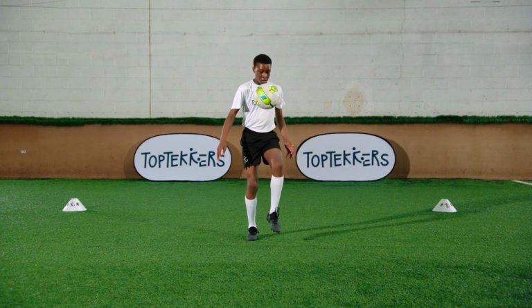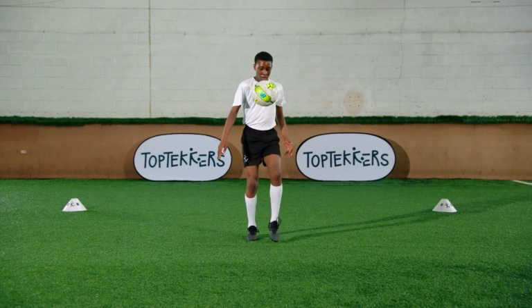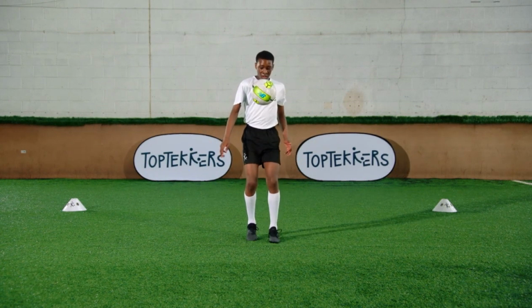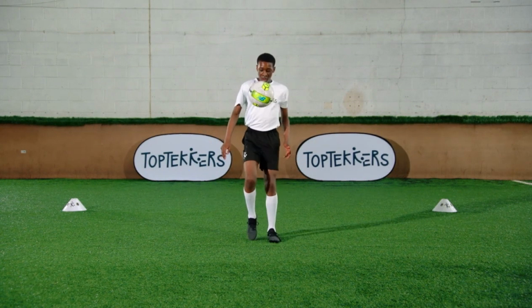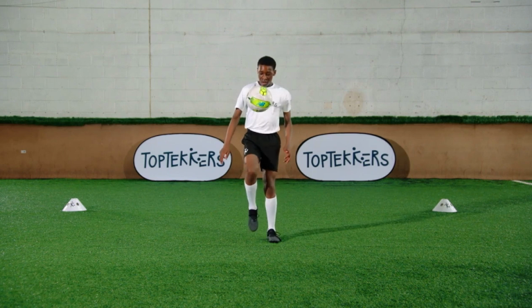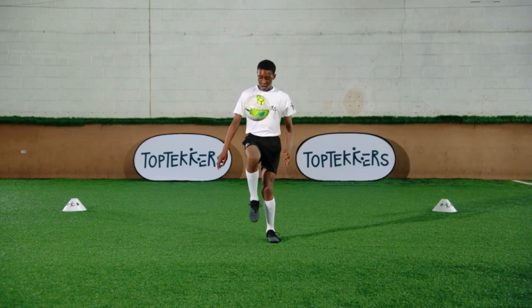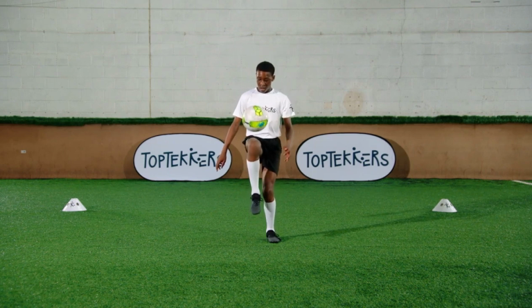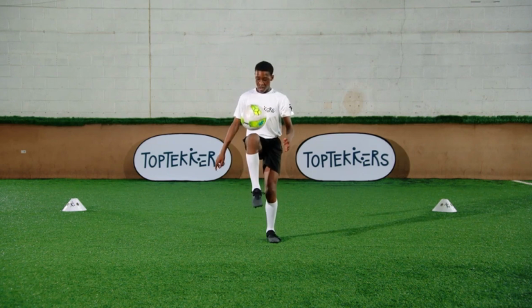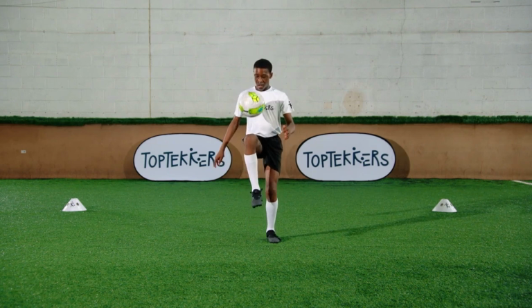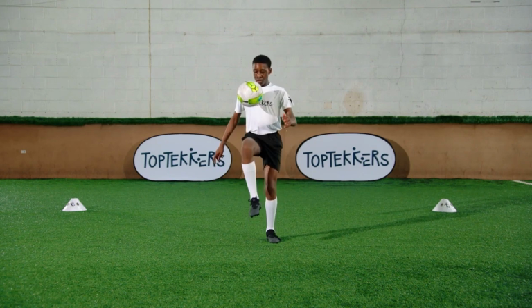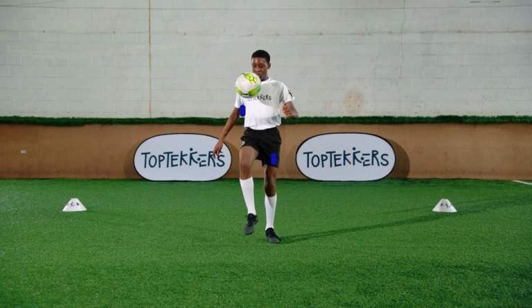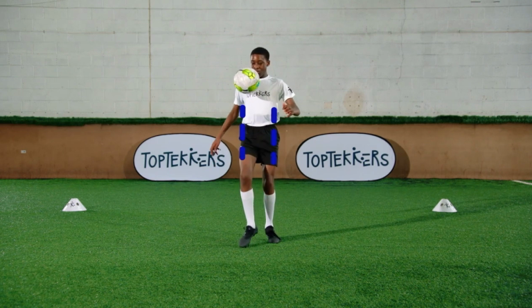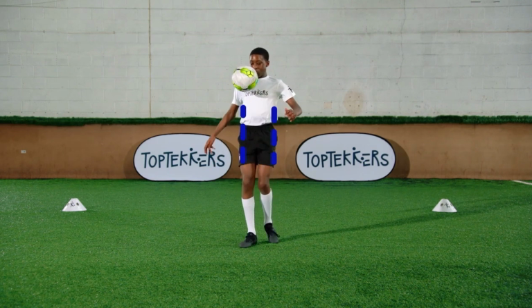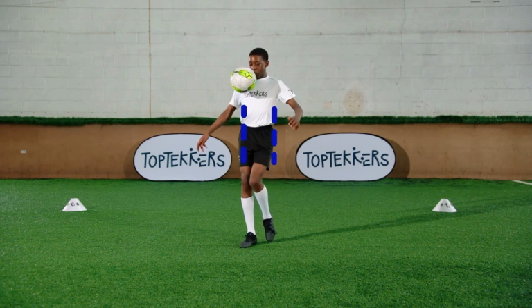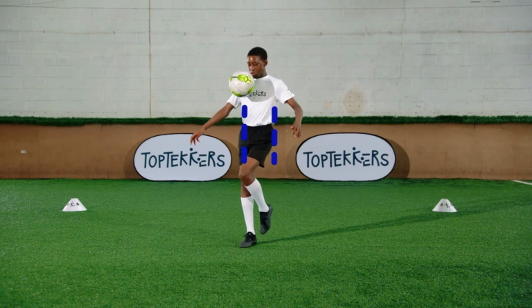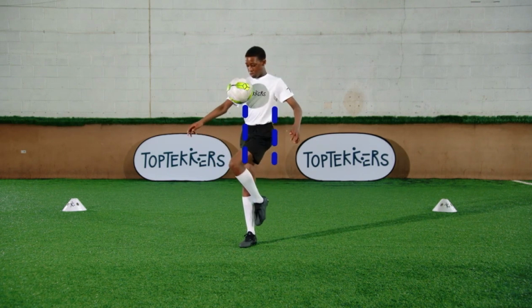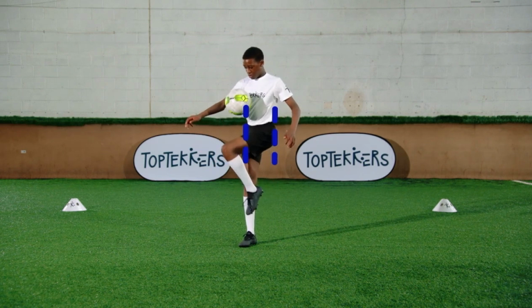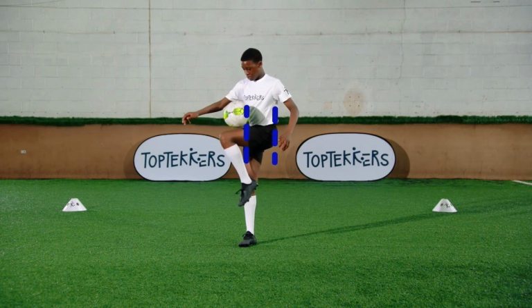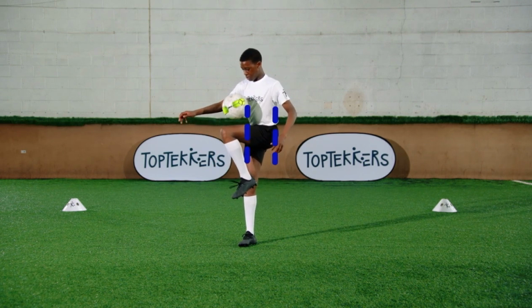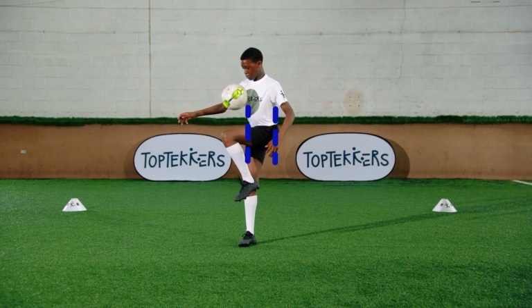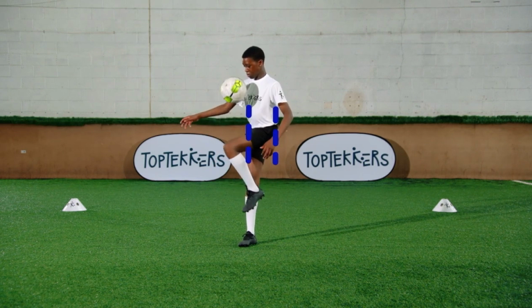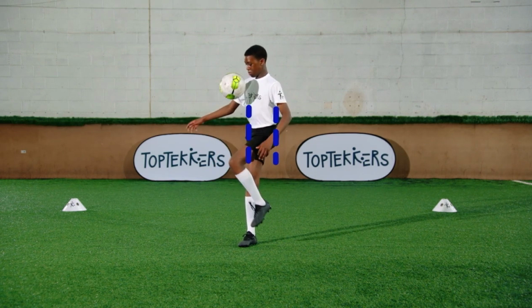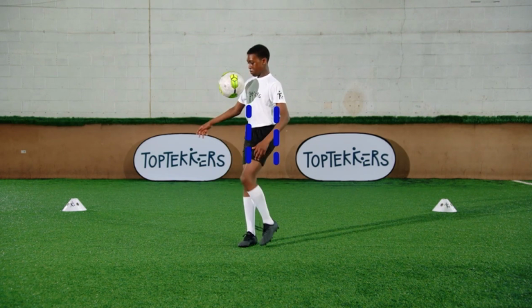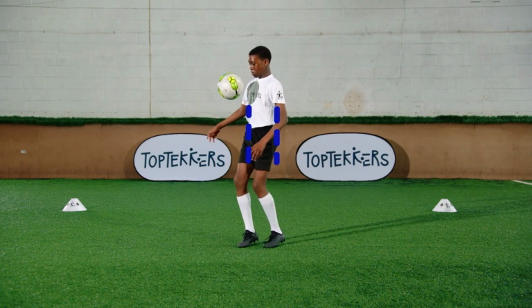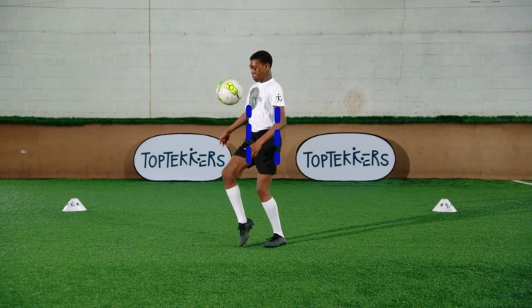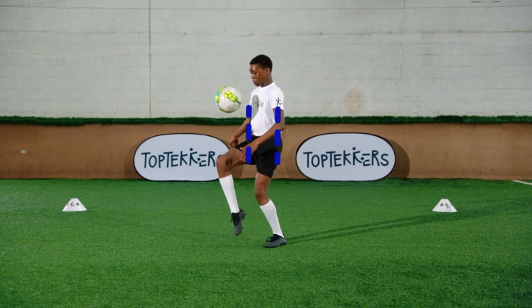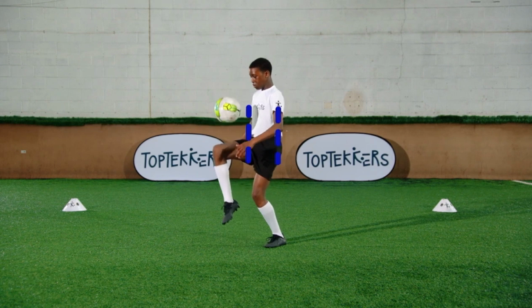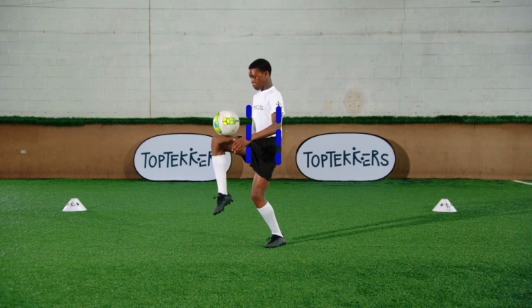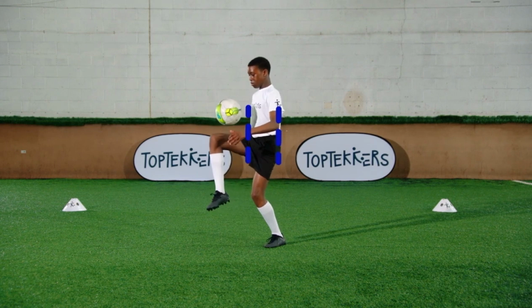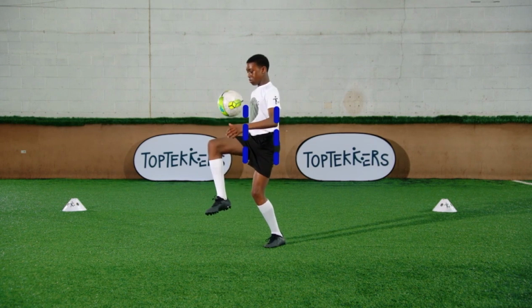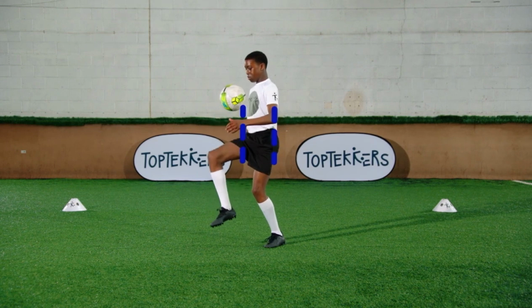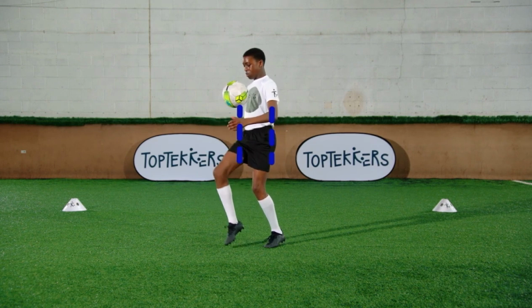Get your knee high when you make contact with the ball. Keep your hips behind the ball.